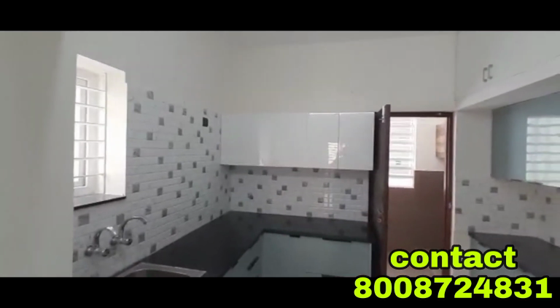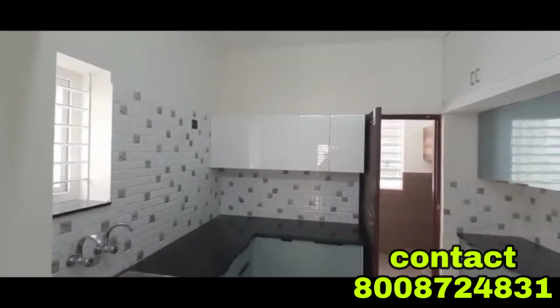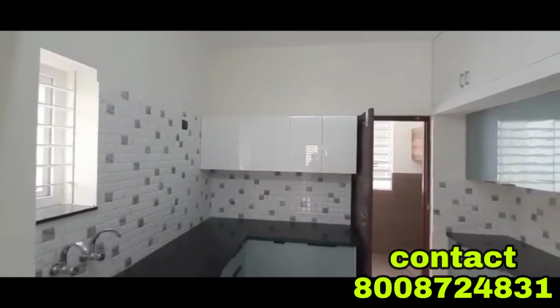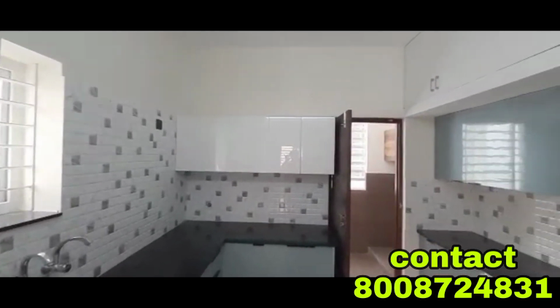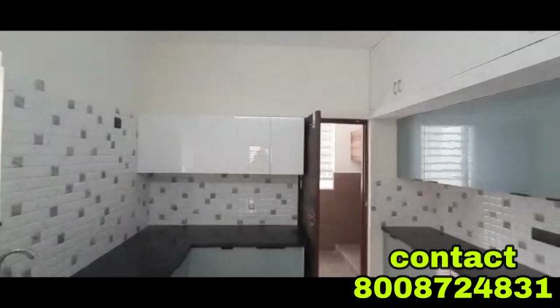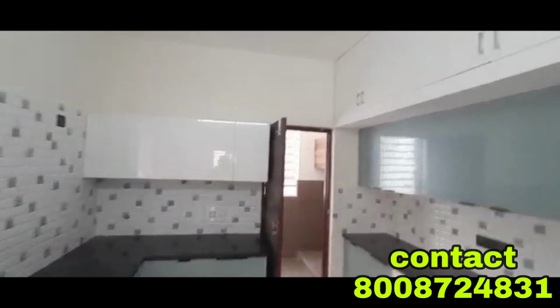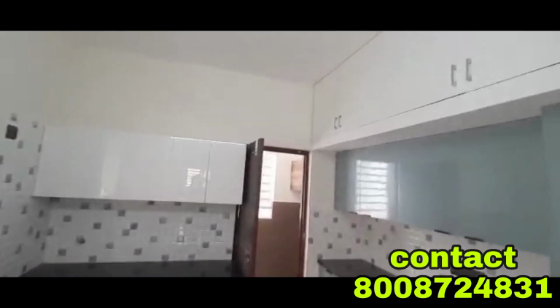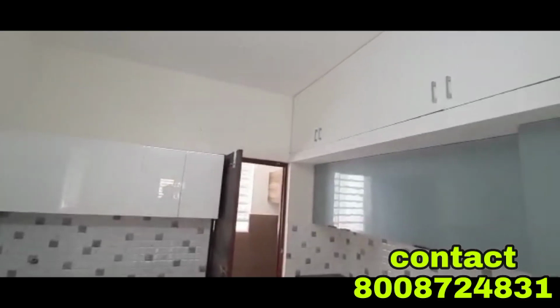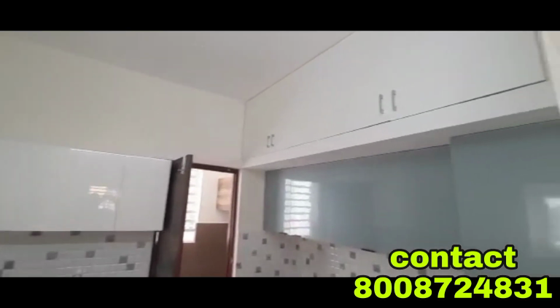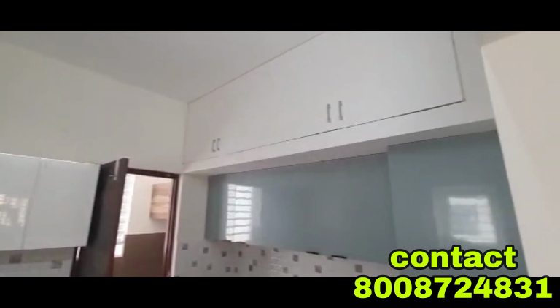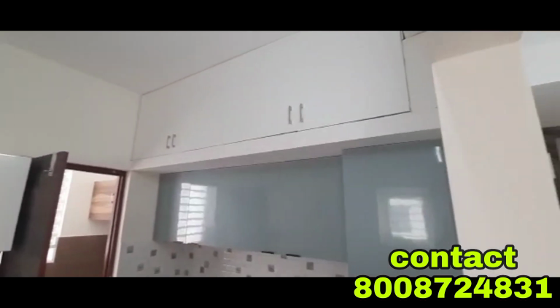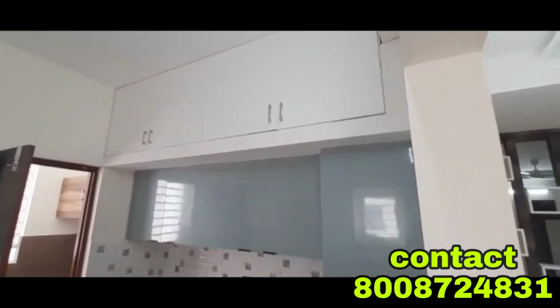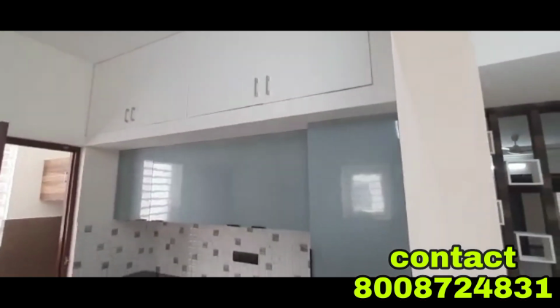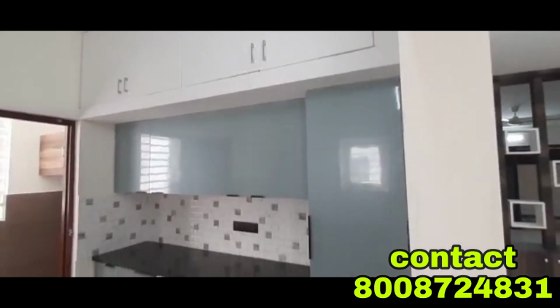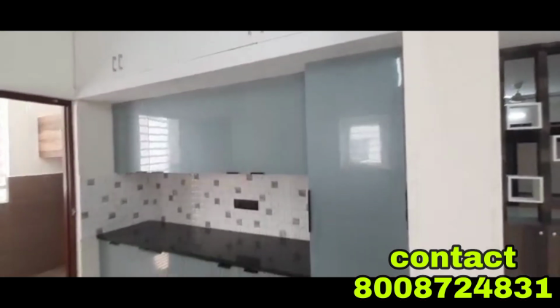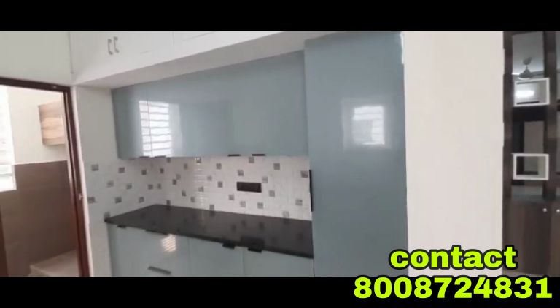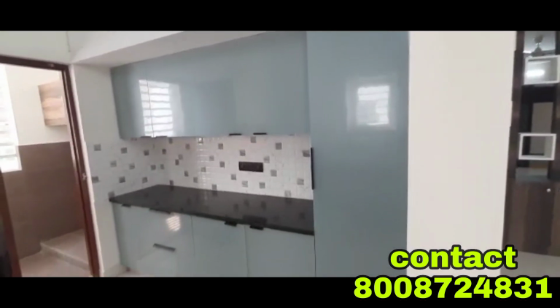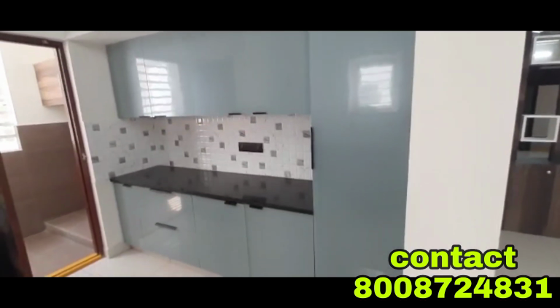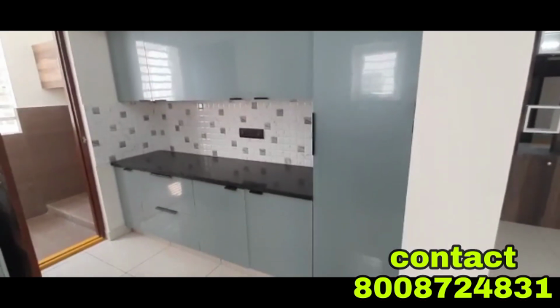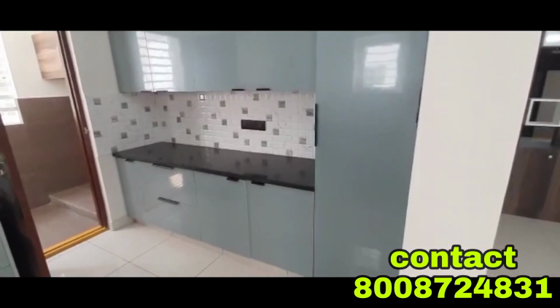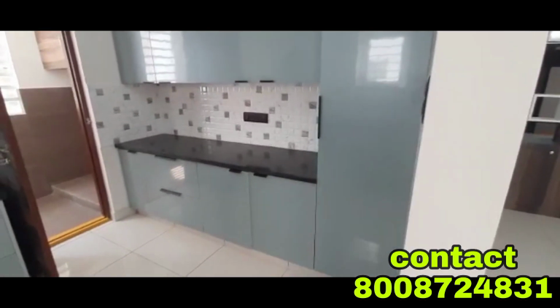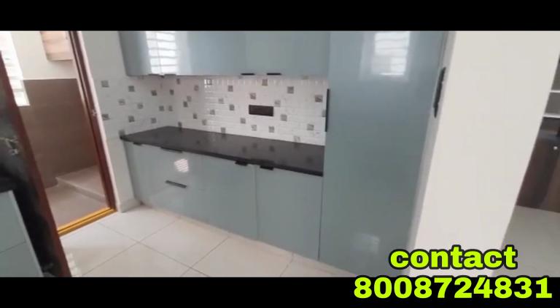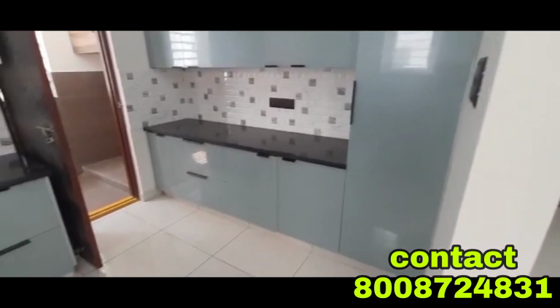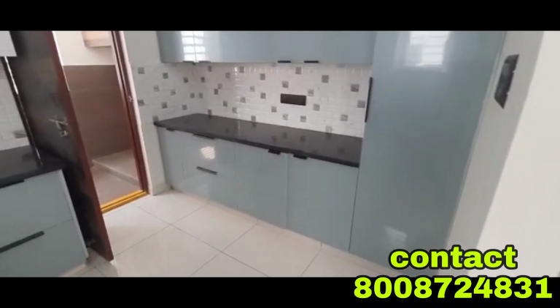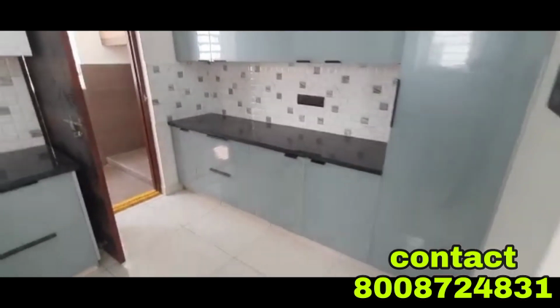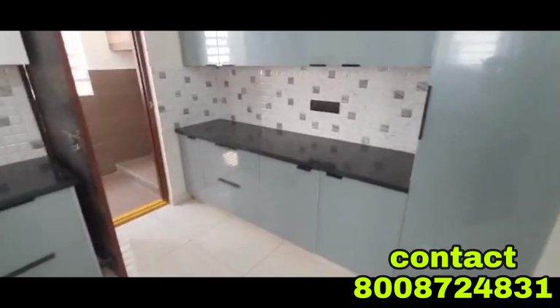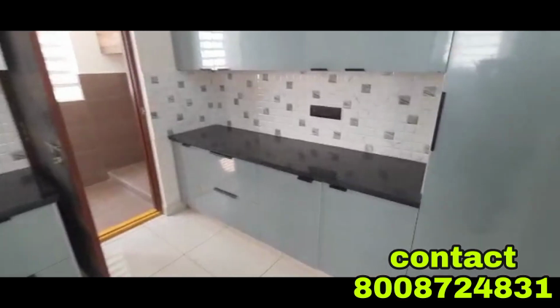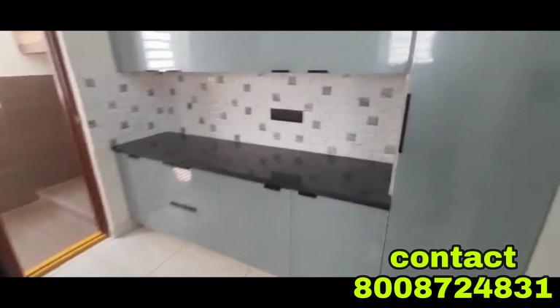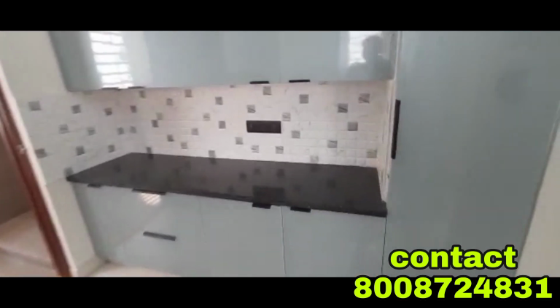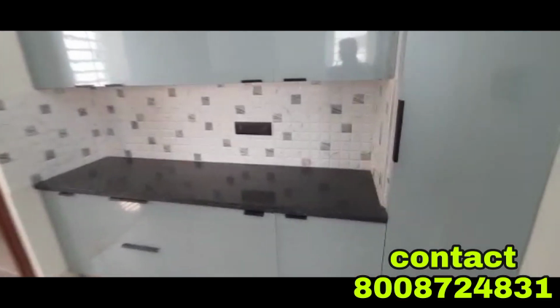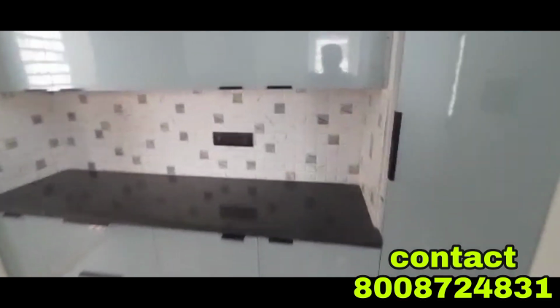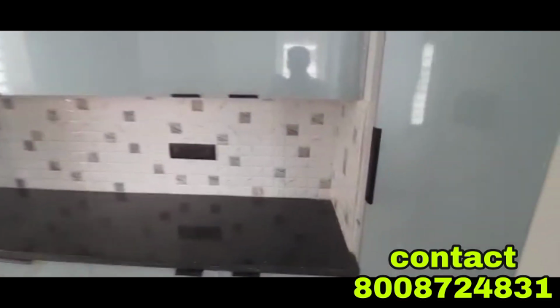Here is the kitchen. There is a classic look with a super cool design. There is a granite finishing with wooden cupboards and a white color combination. This is also a super cool design.